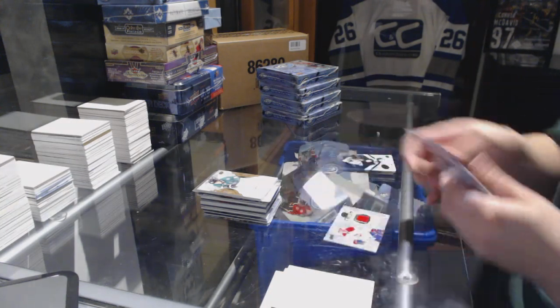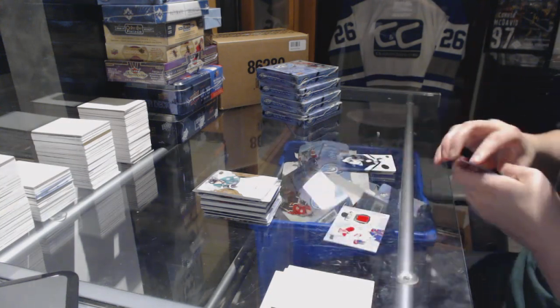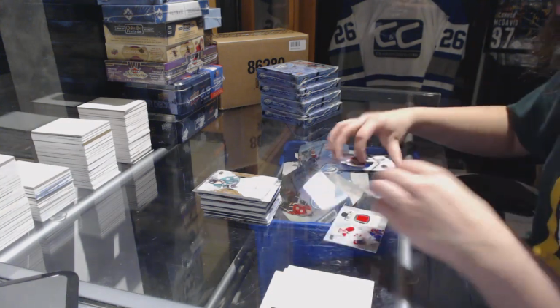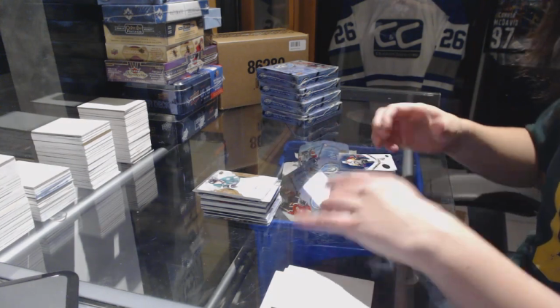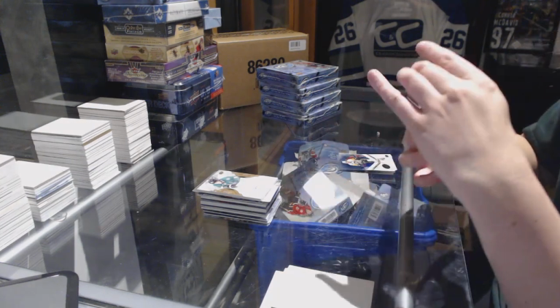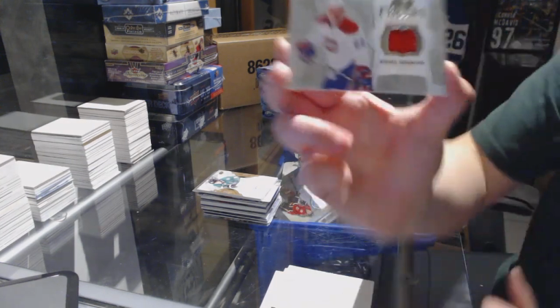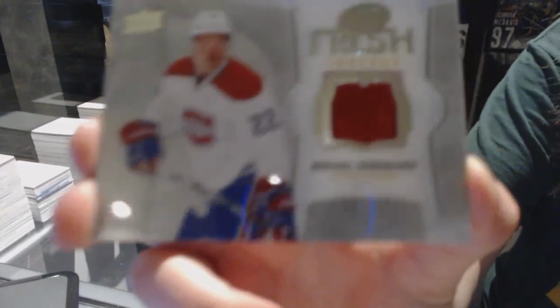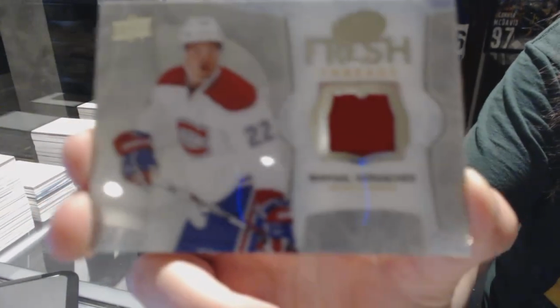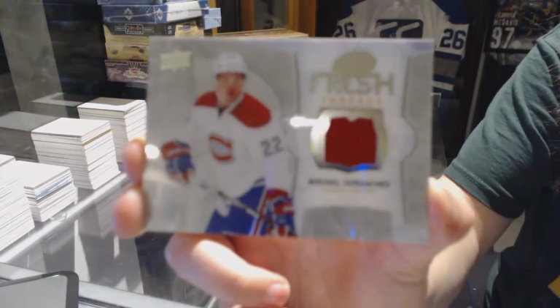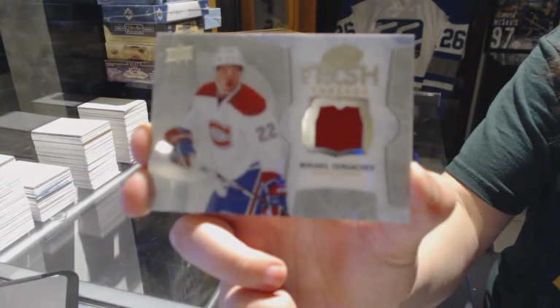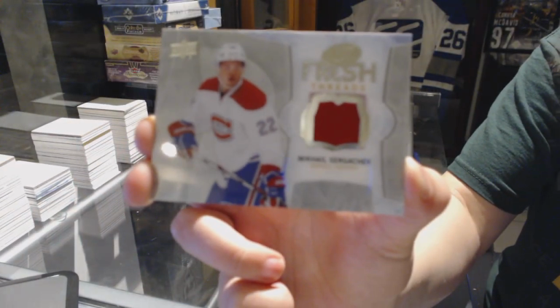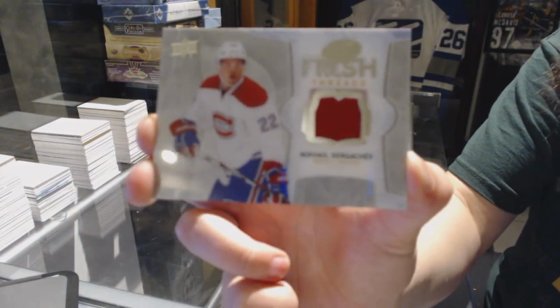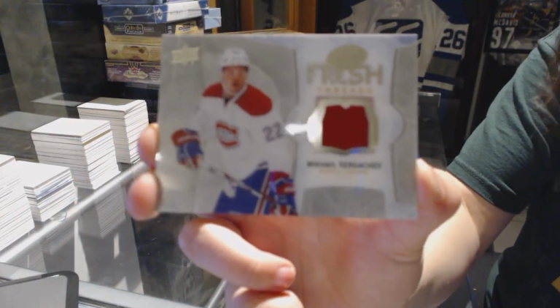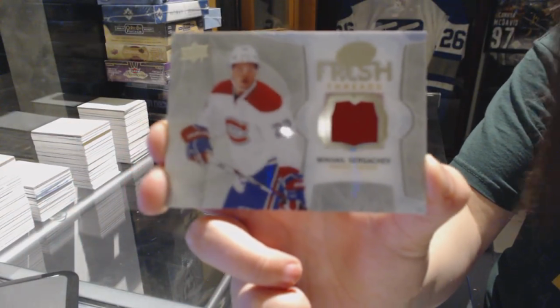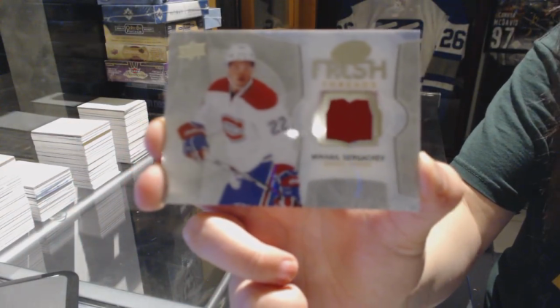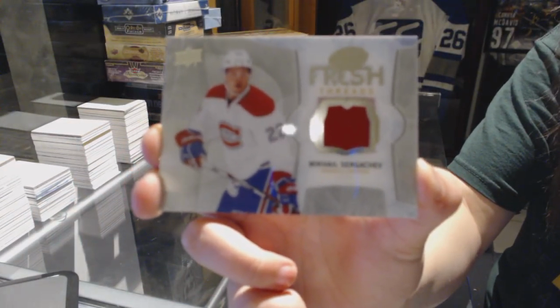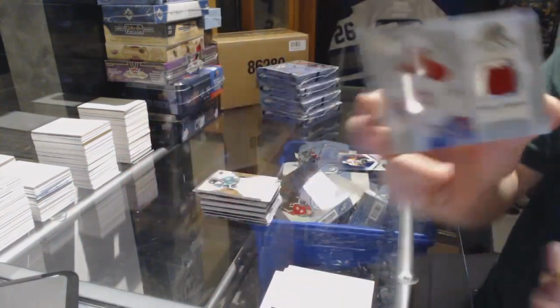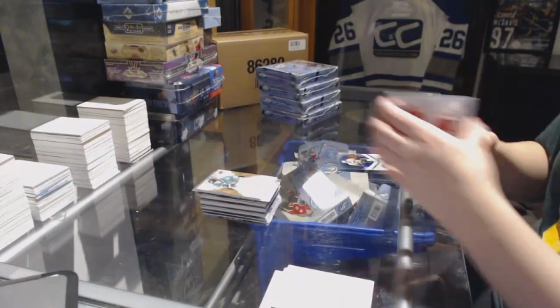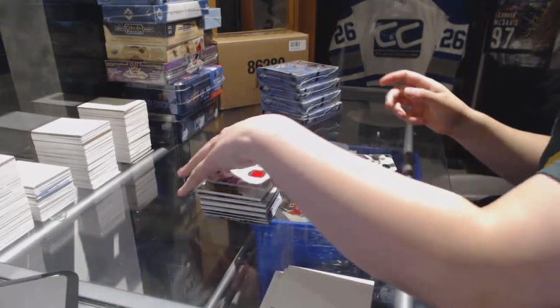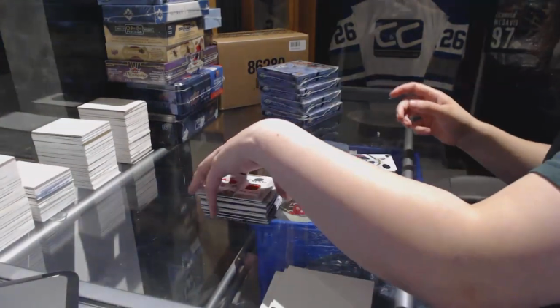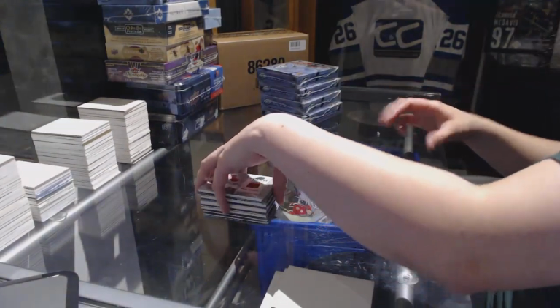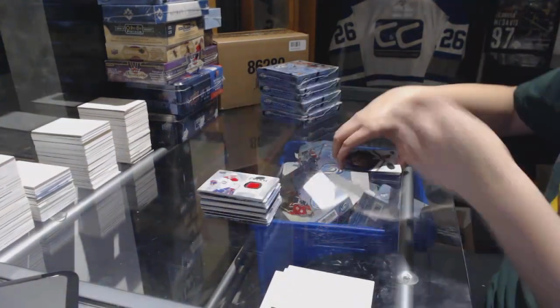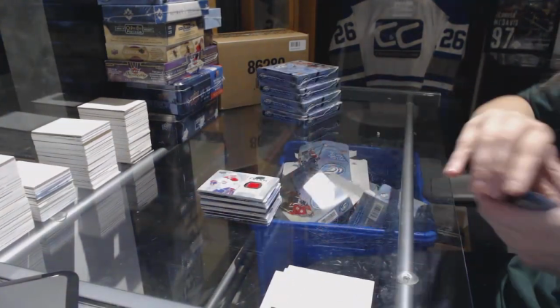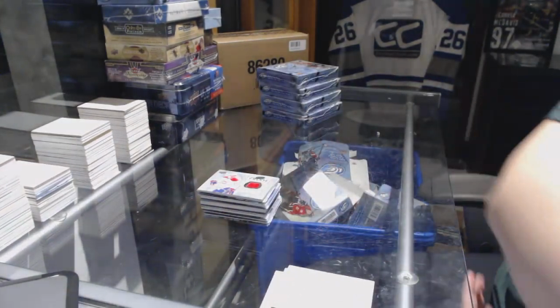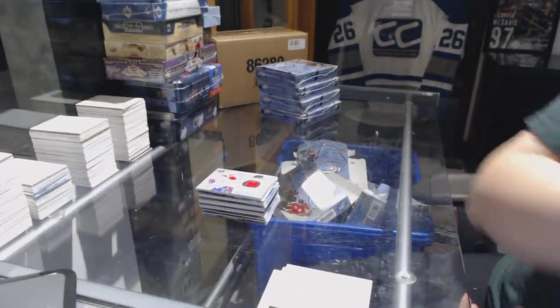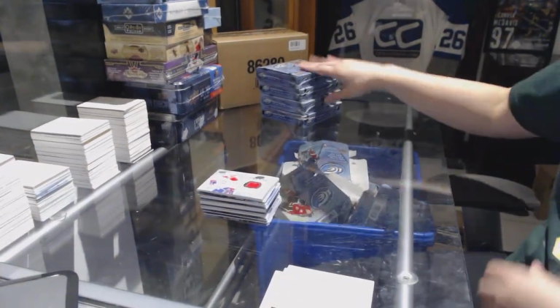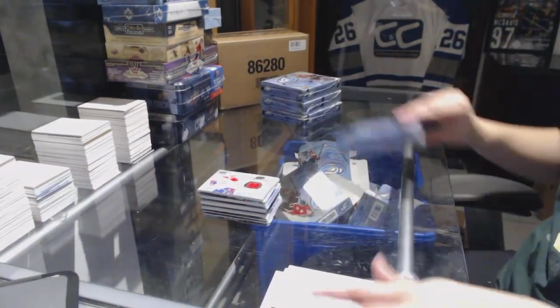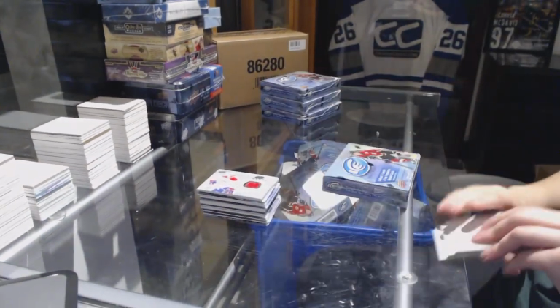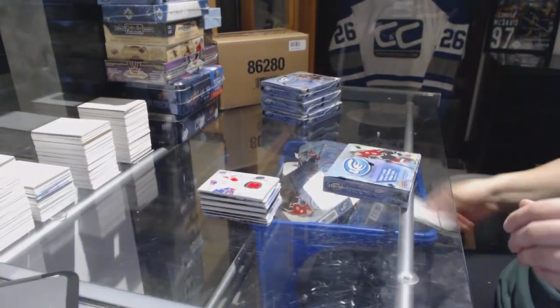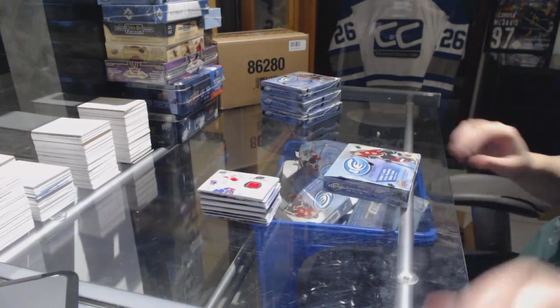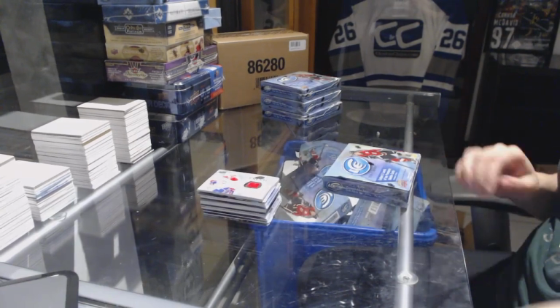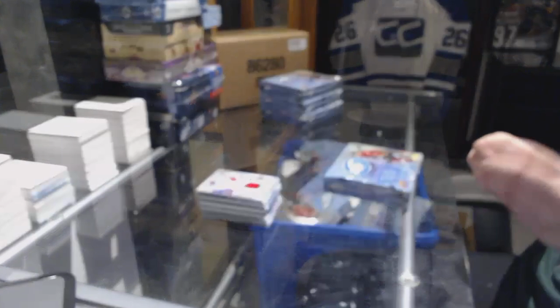And a Fresh Threads jersey for the Montreal Canadiens, Mikhail Sergachev. Four boxes left.